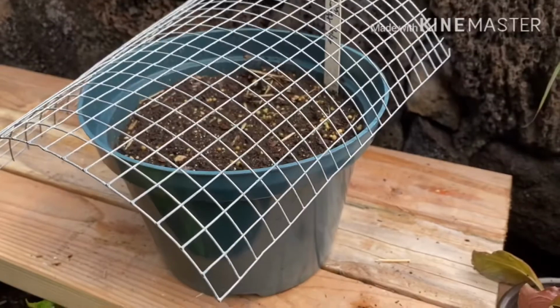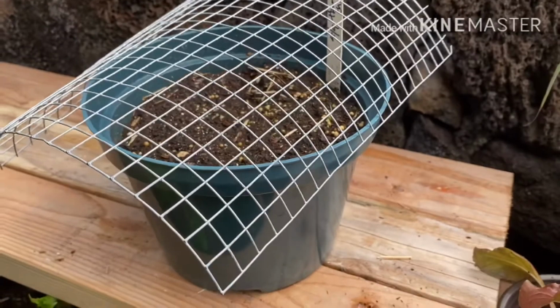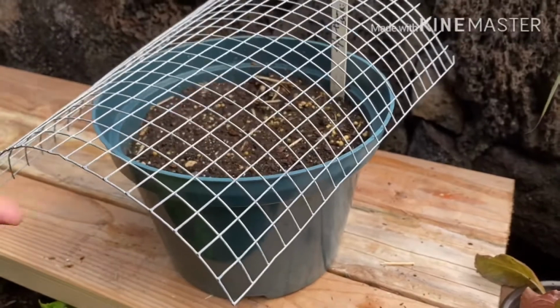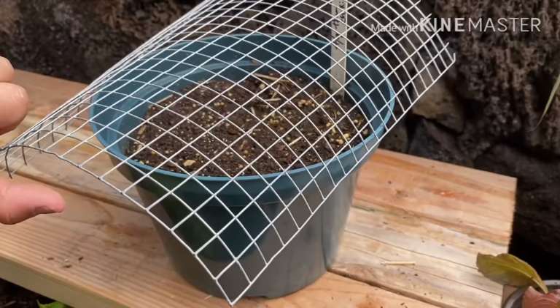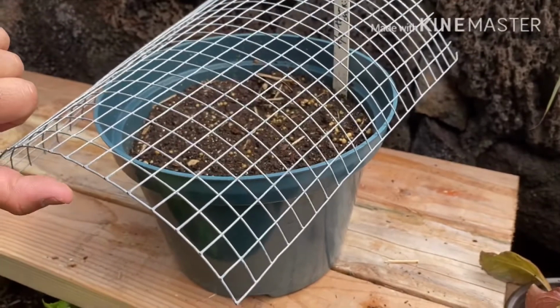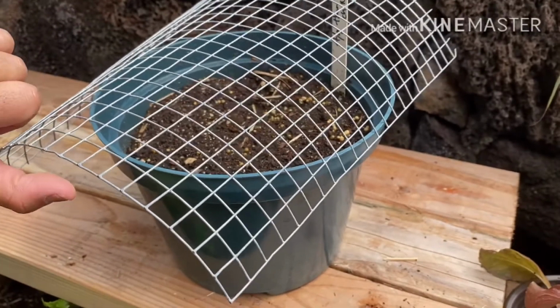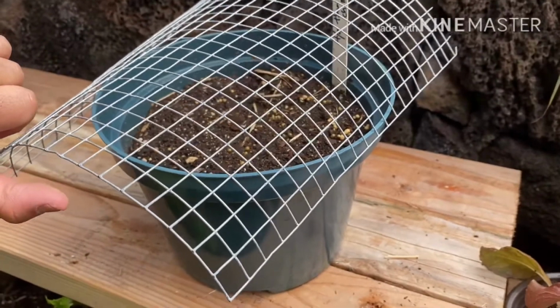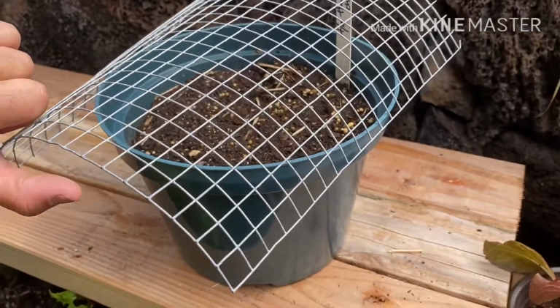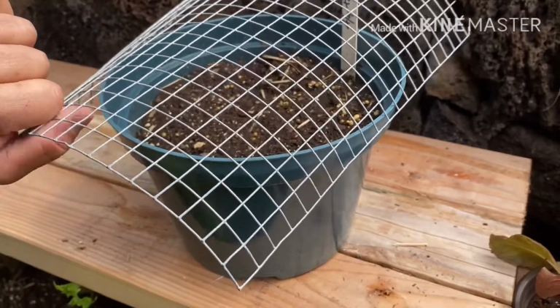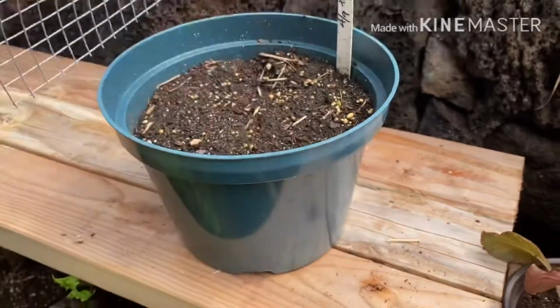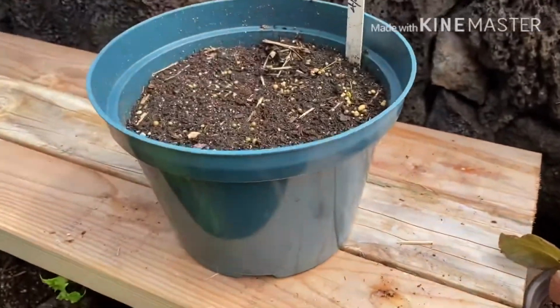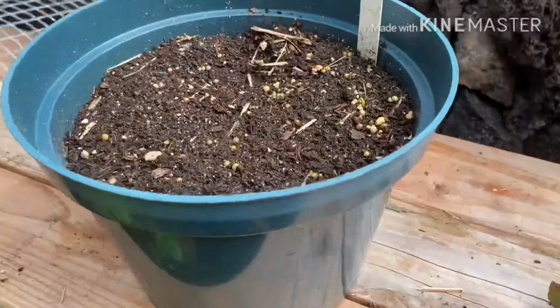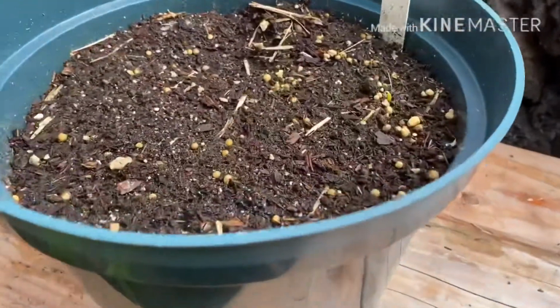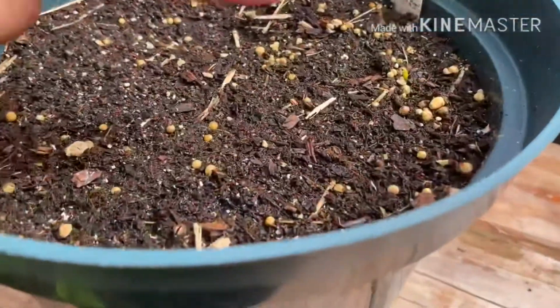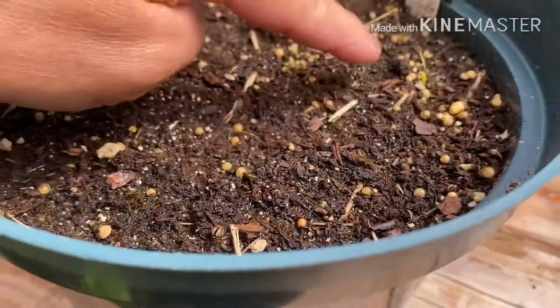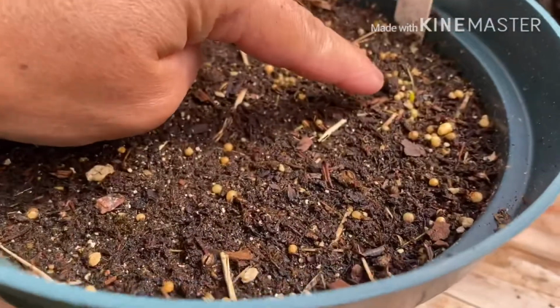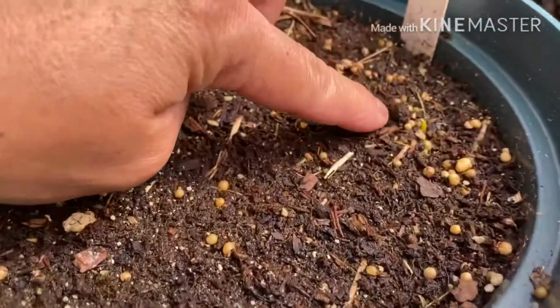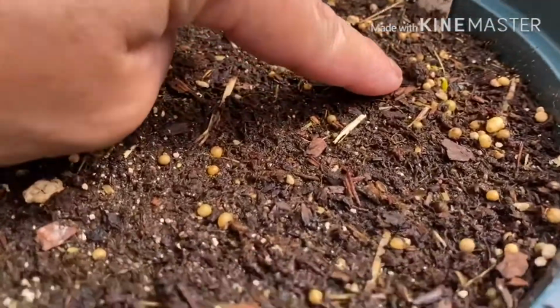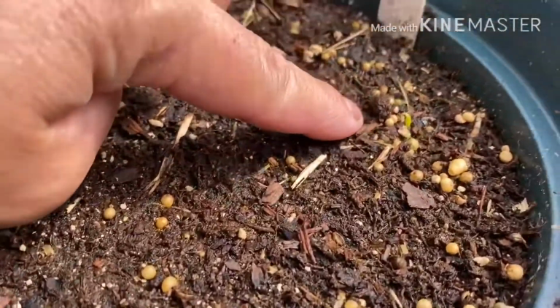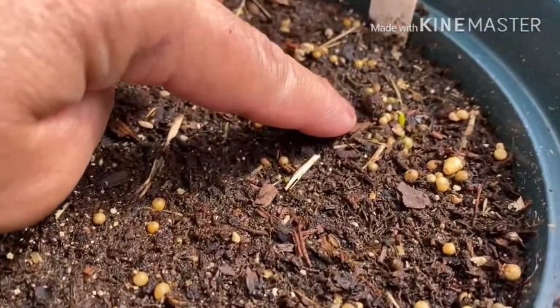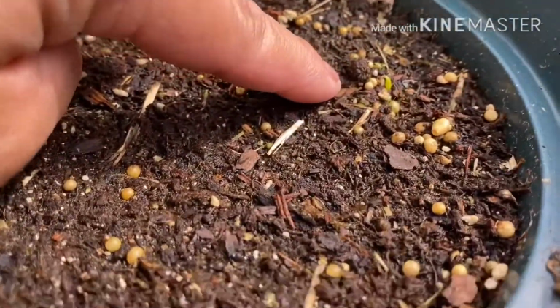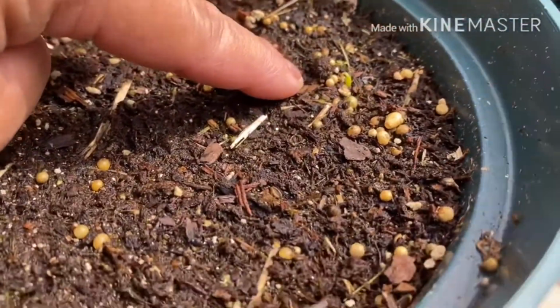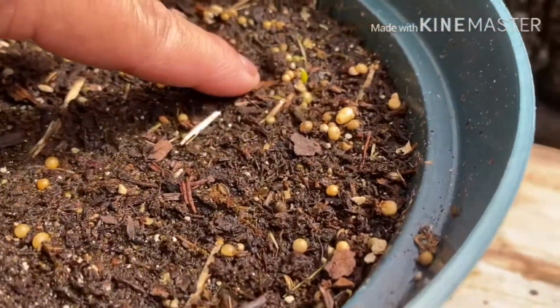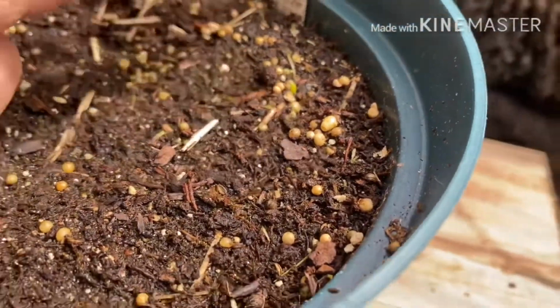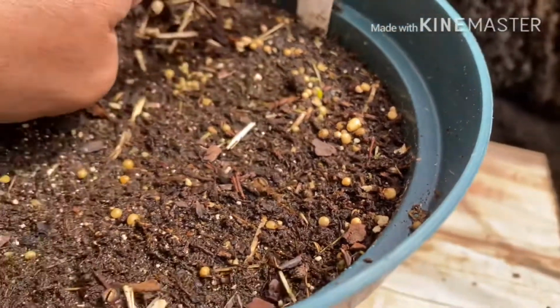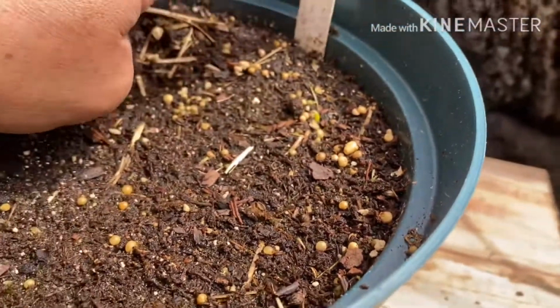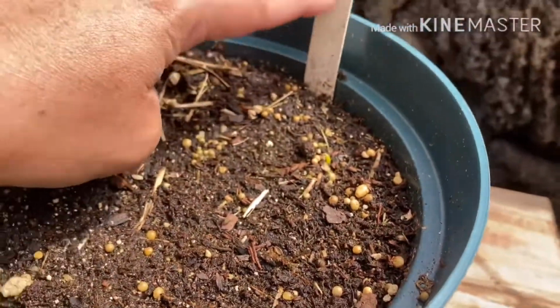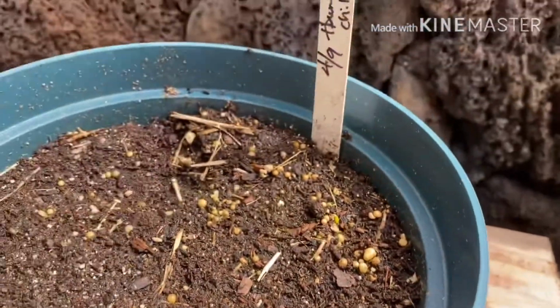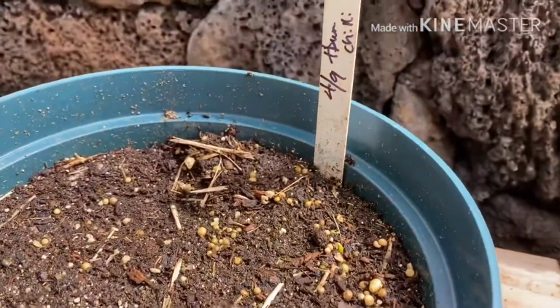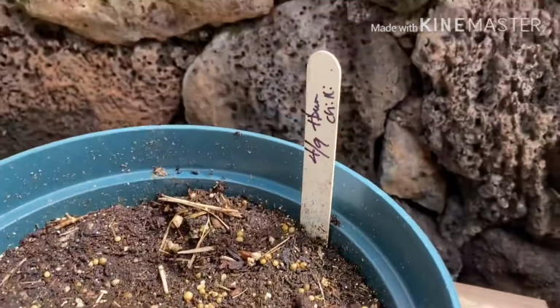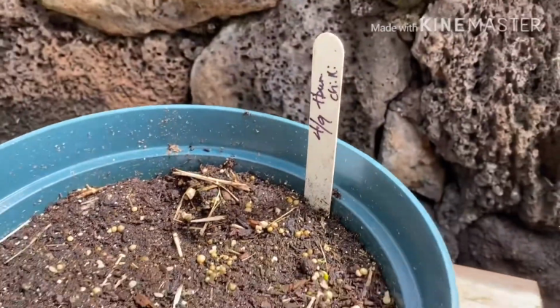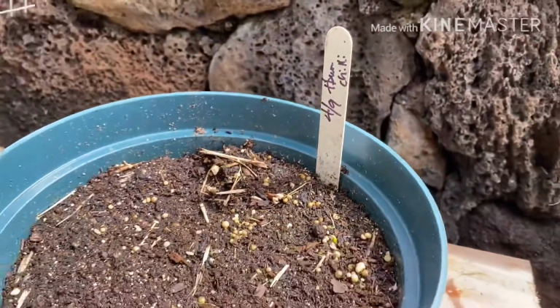This is Auntie Malia's chili pepper right here. Can you see it right here coming up? It's planted on 4-9 so we'll see — should come up soon.